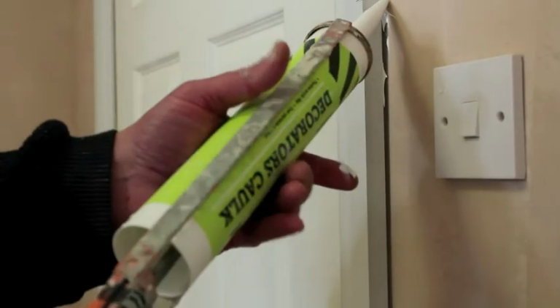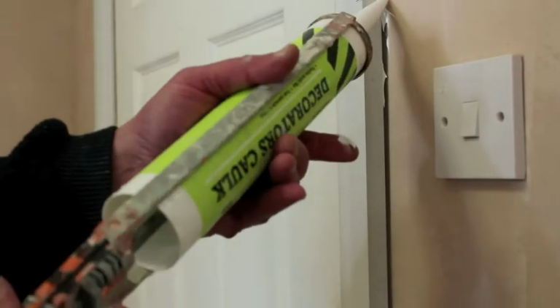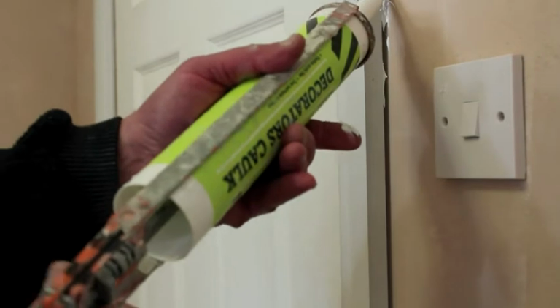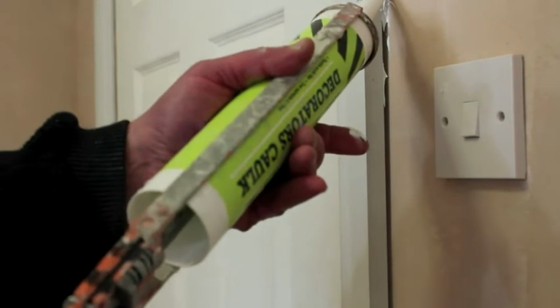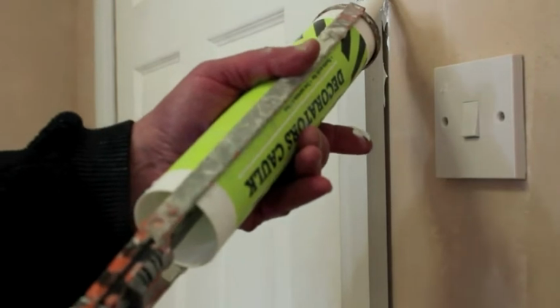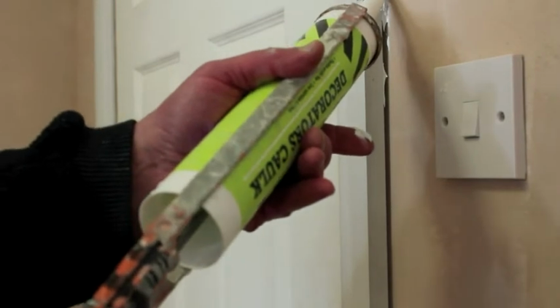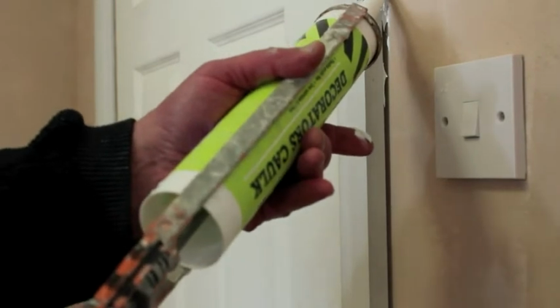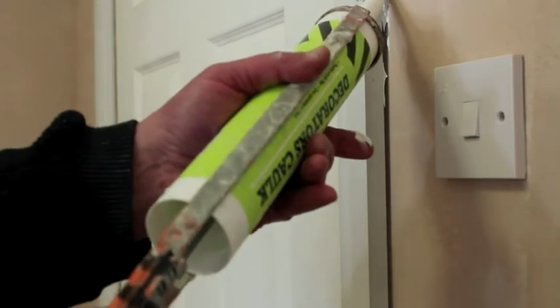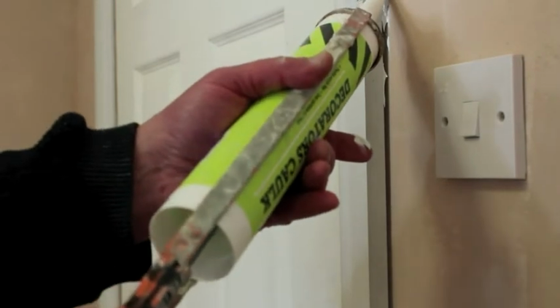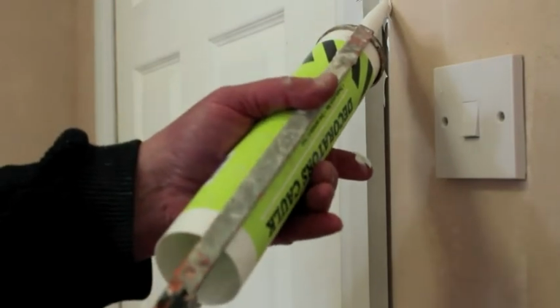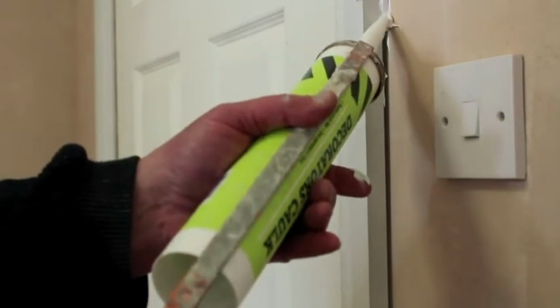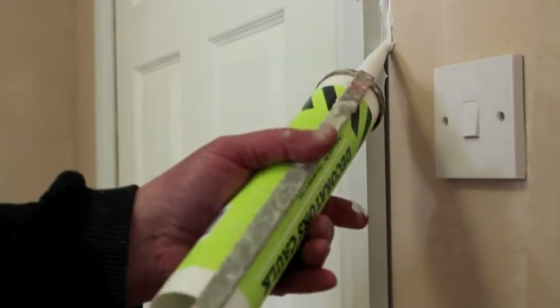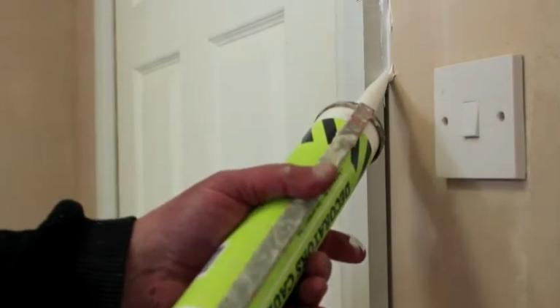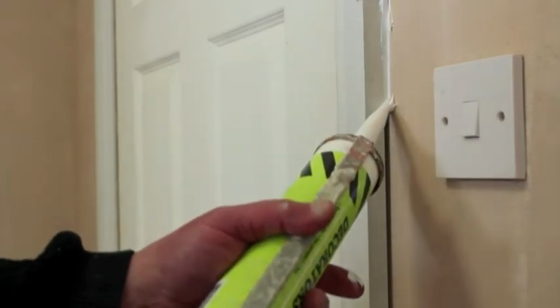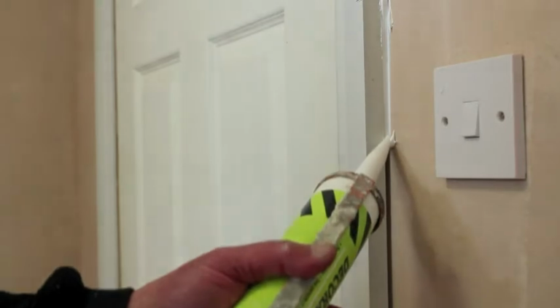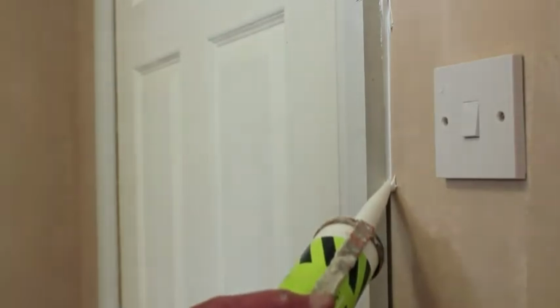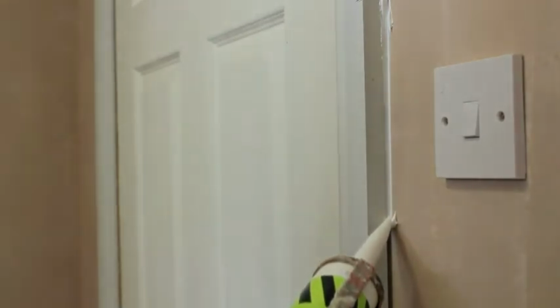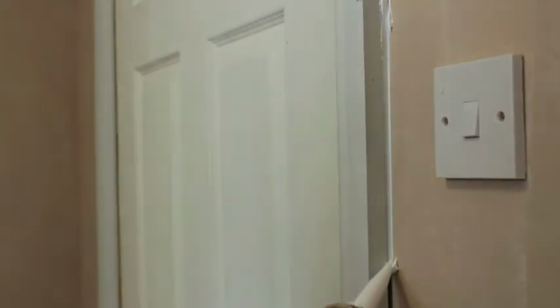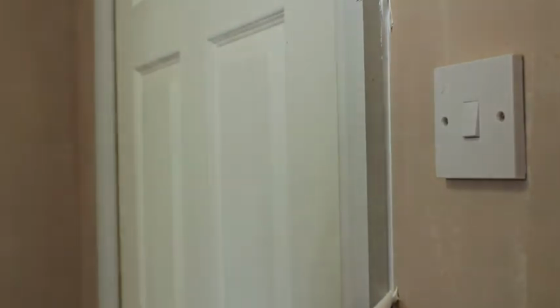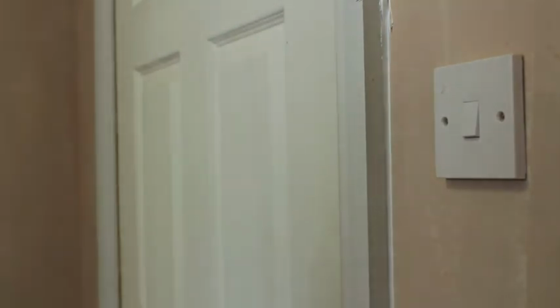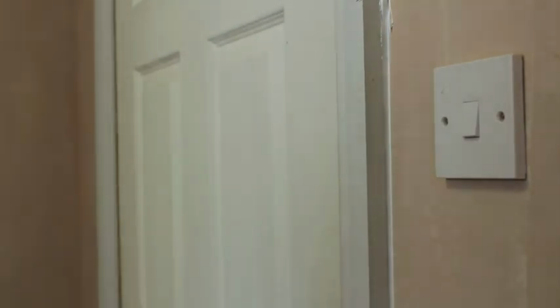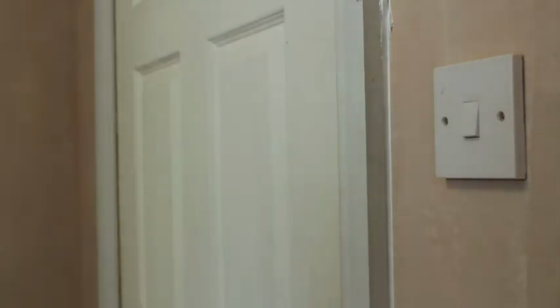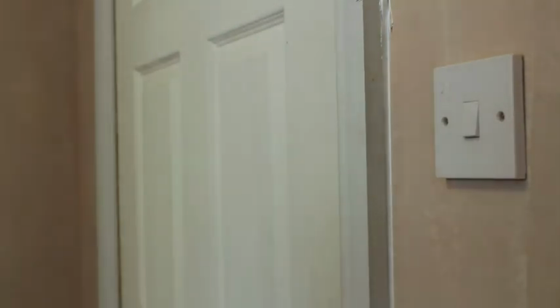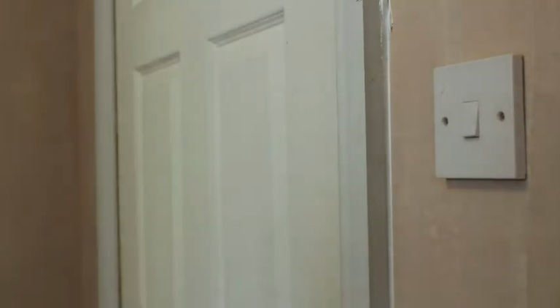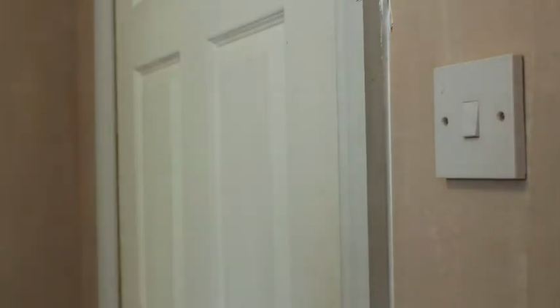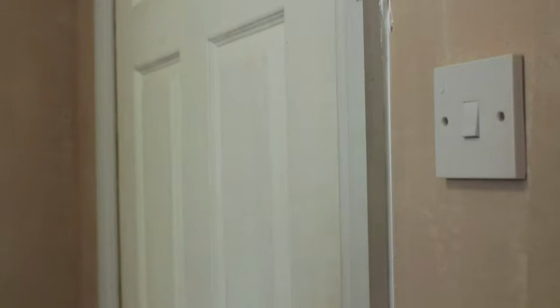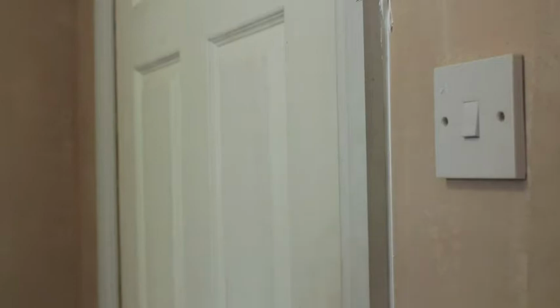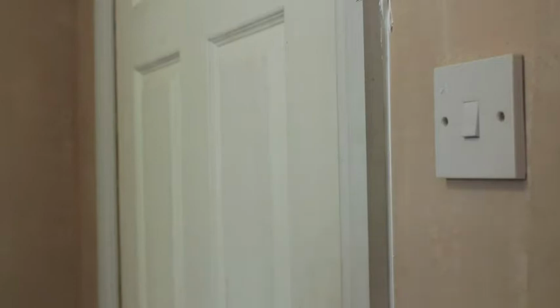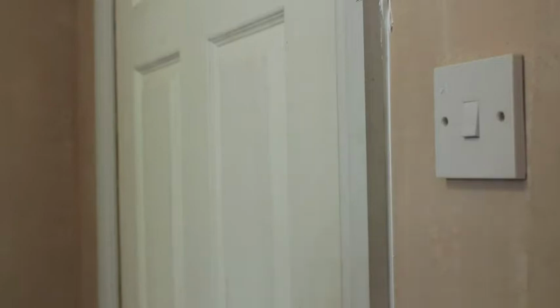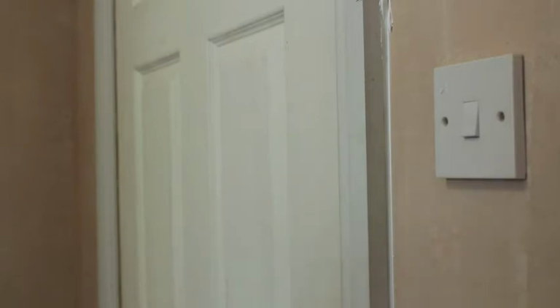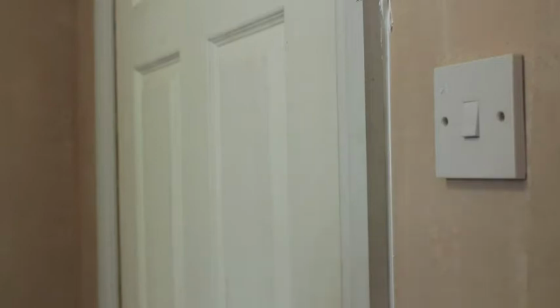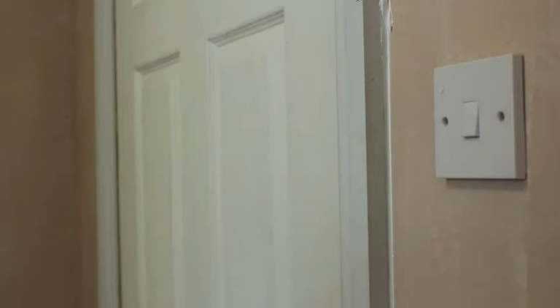Now press the trigger slowly, dispersing the material into the gap. Slowly slide the point of the nozzle along the gap to be filled.